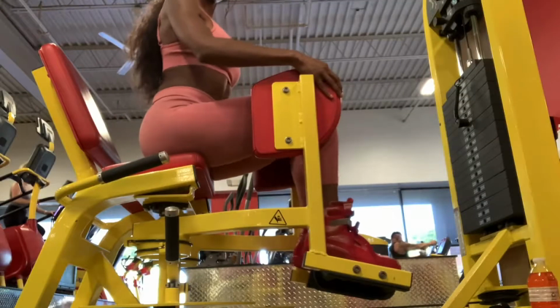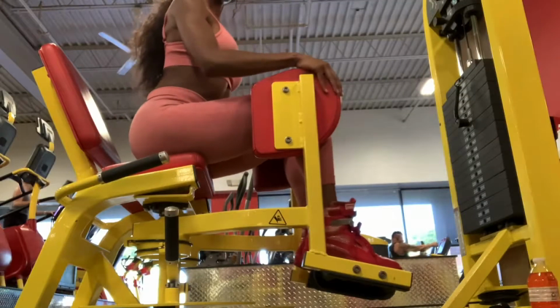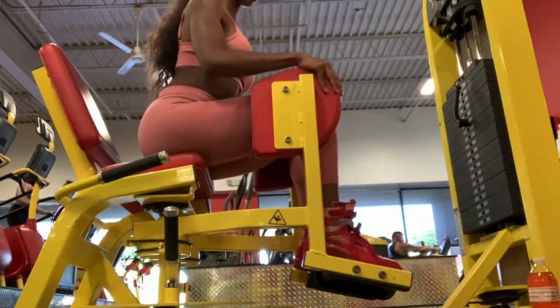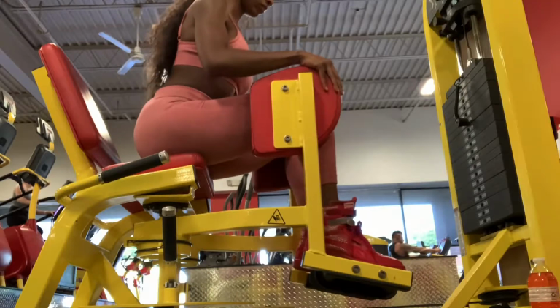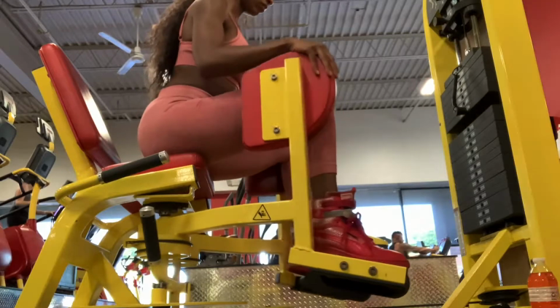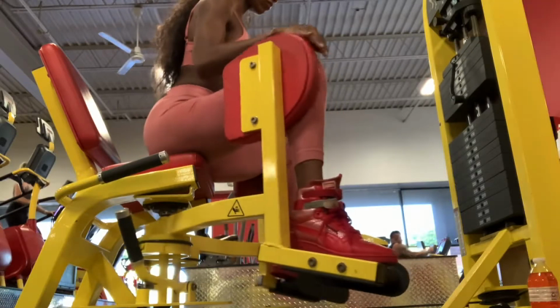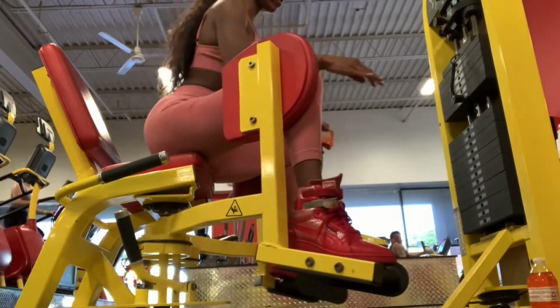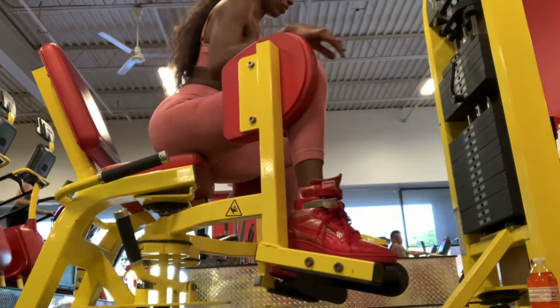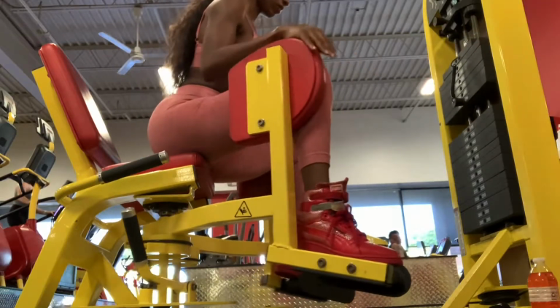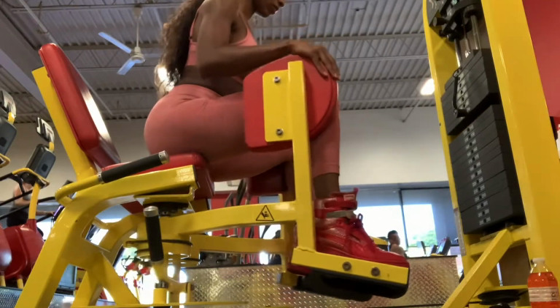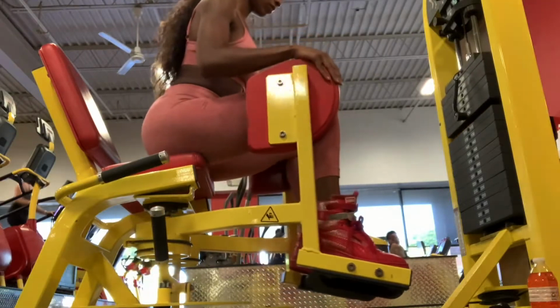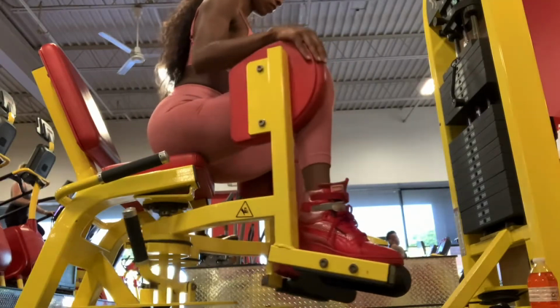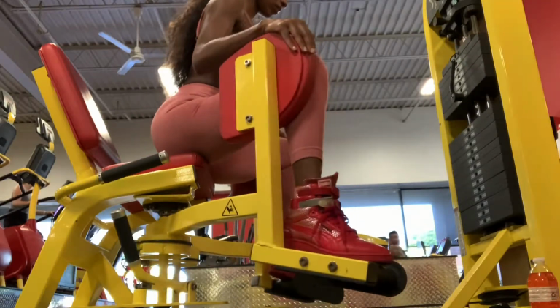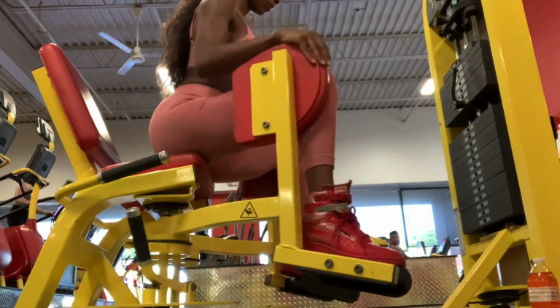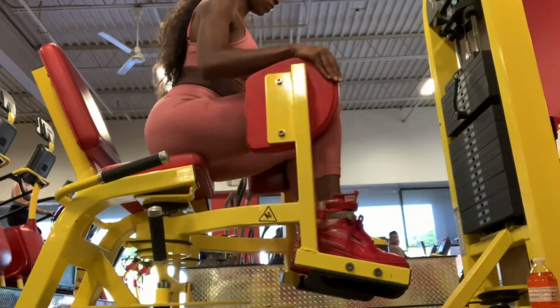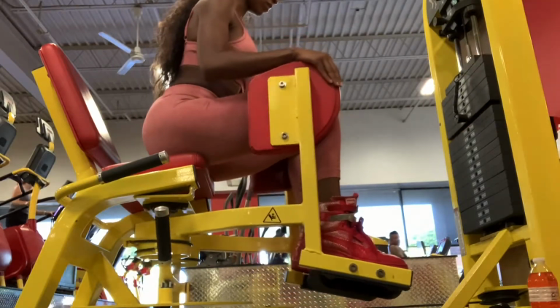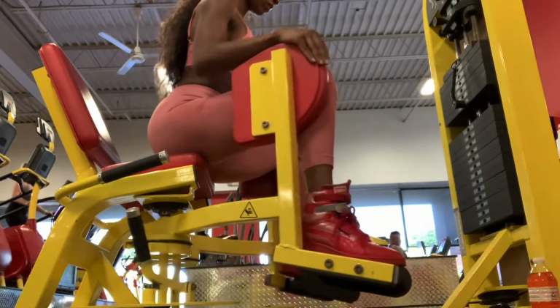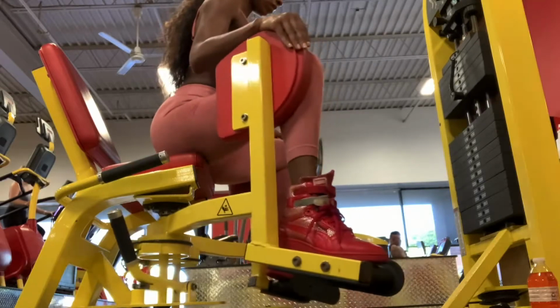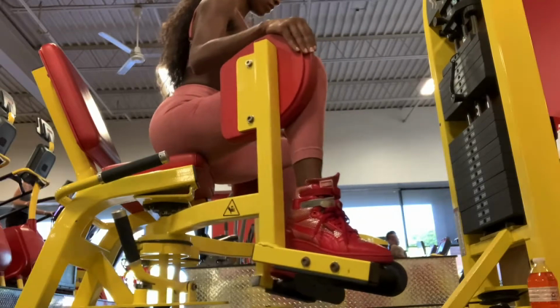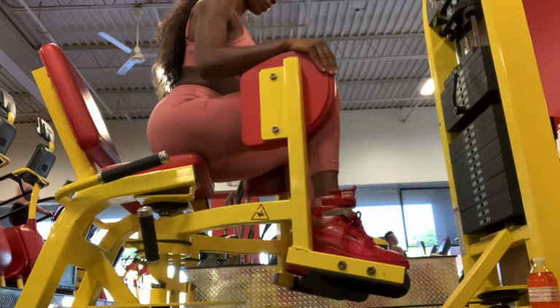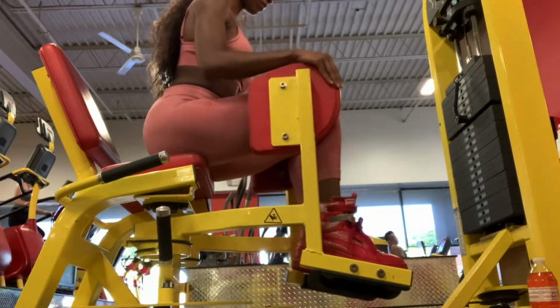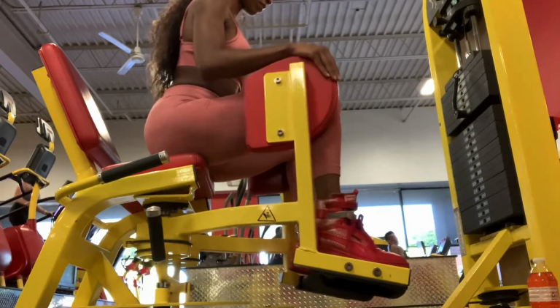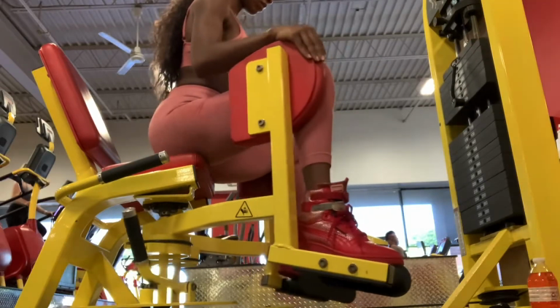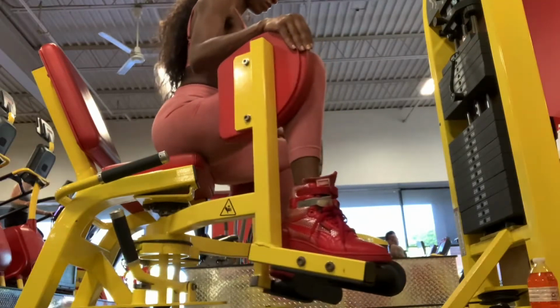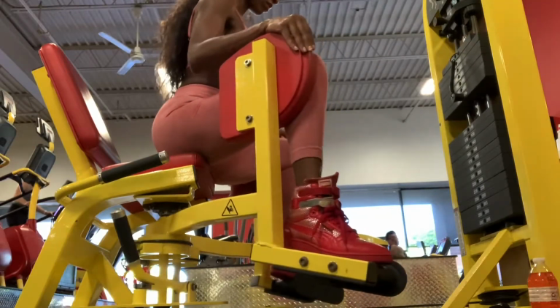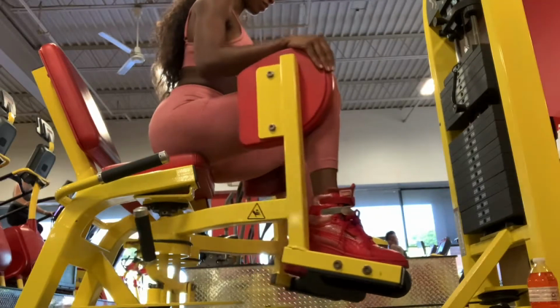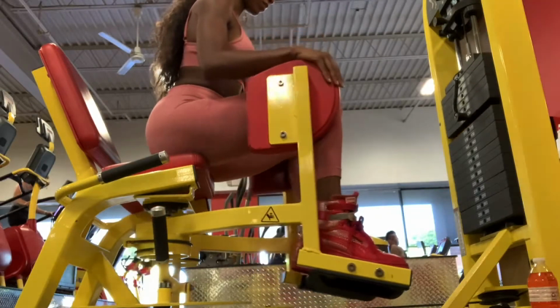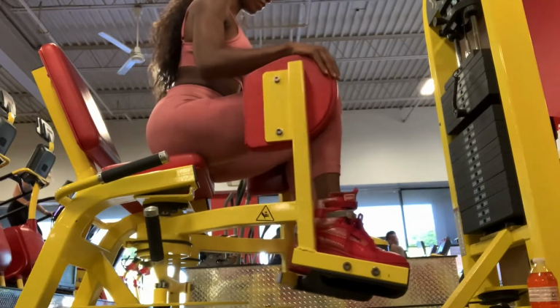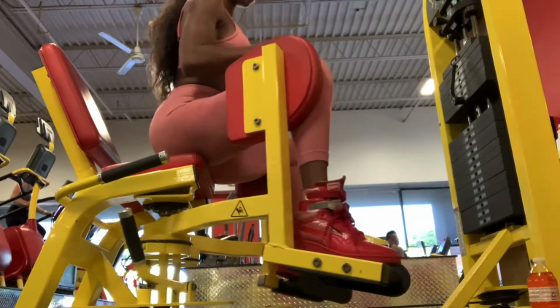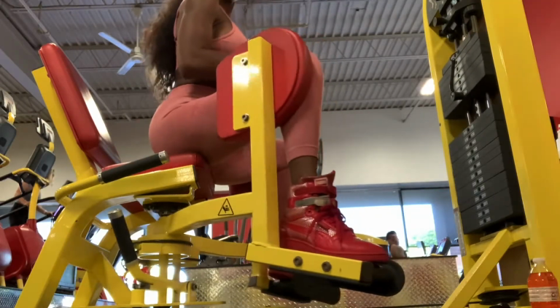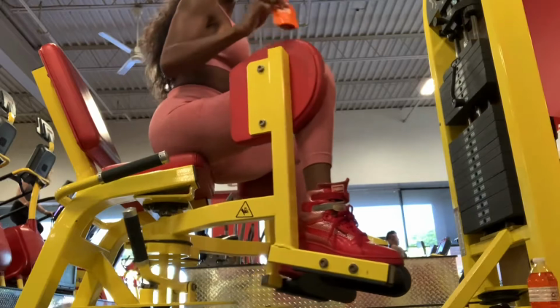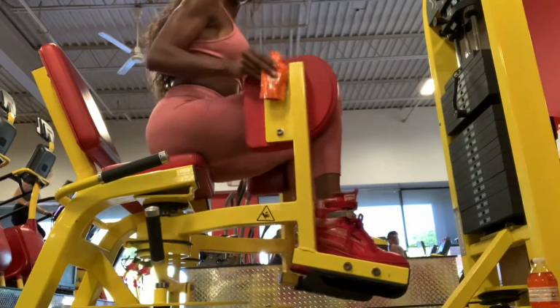So the first move I'm starting off with is hip abduction. This machine is really great for building out the outer glute, the upper glute, and making your hips appear more rounder for that hourglass shape.